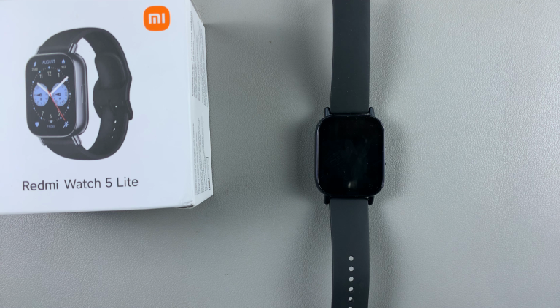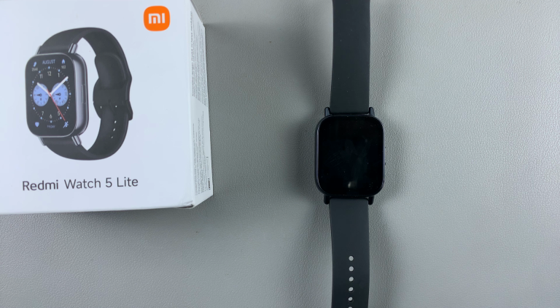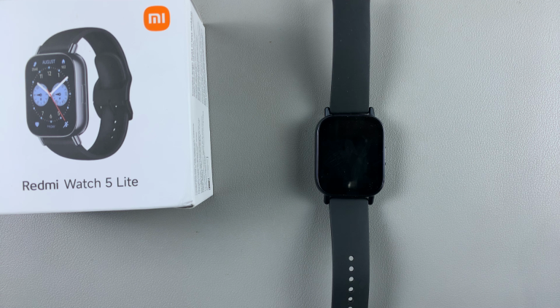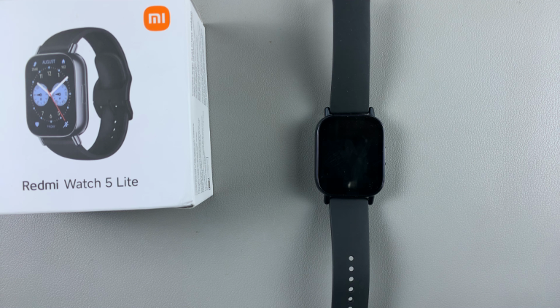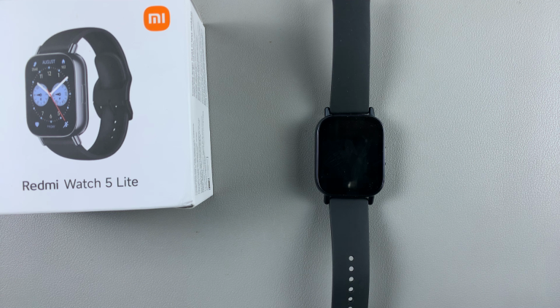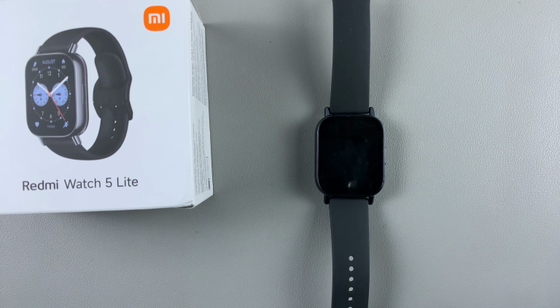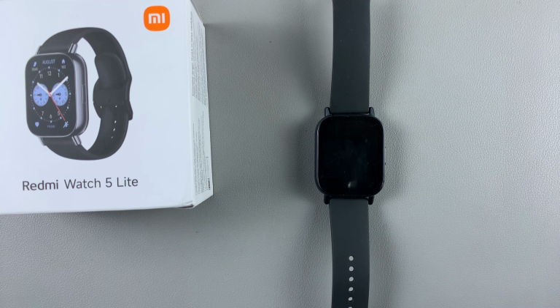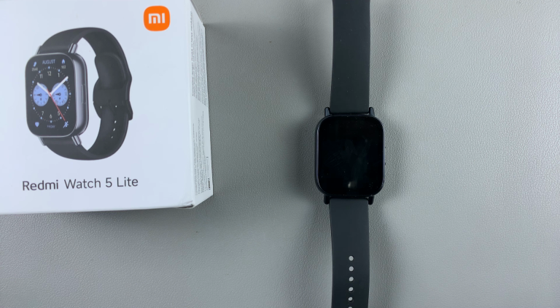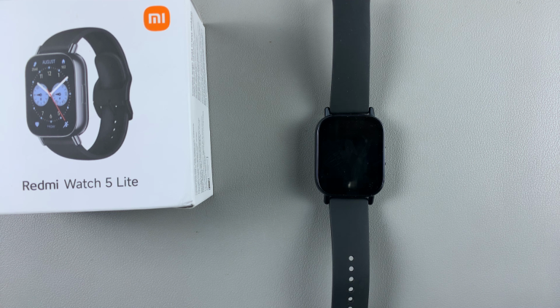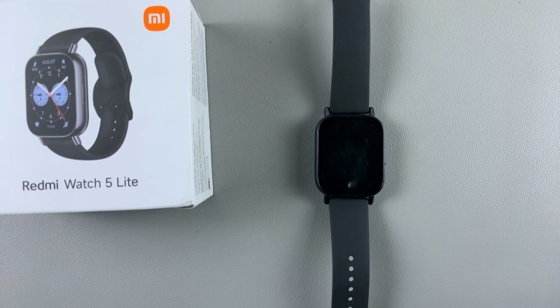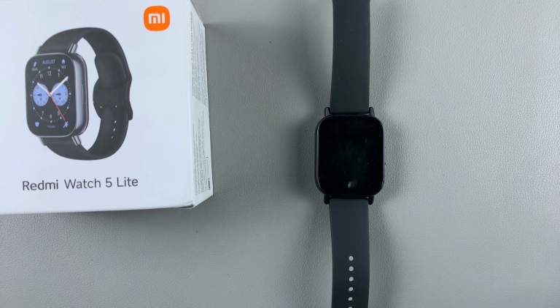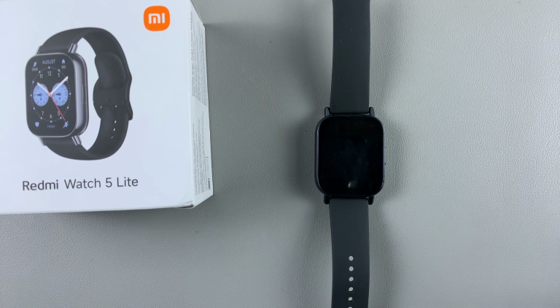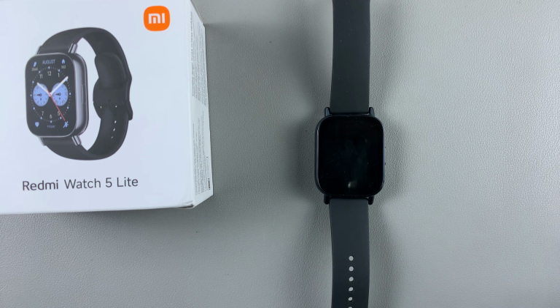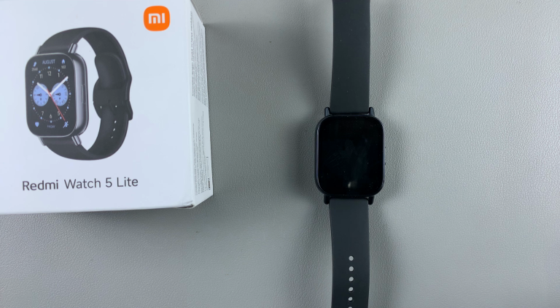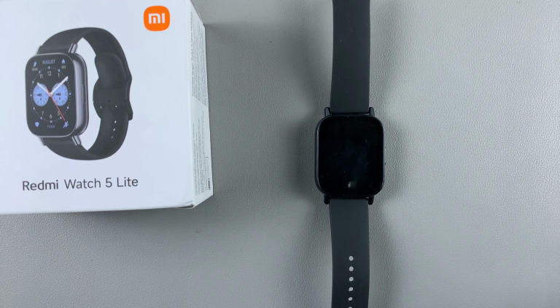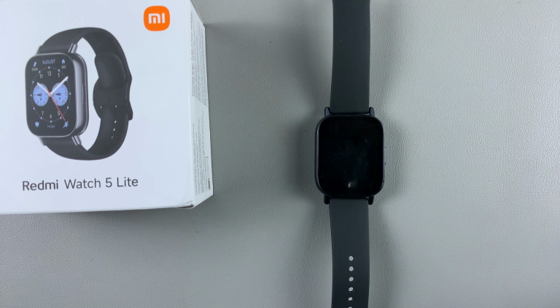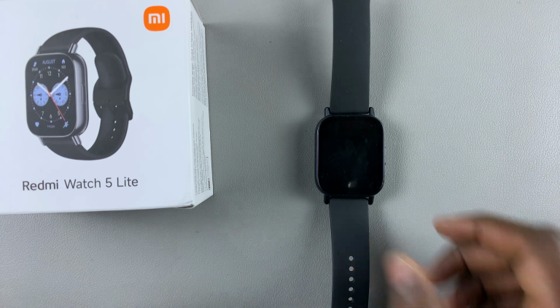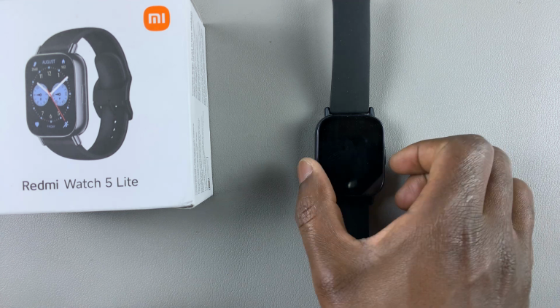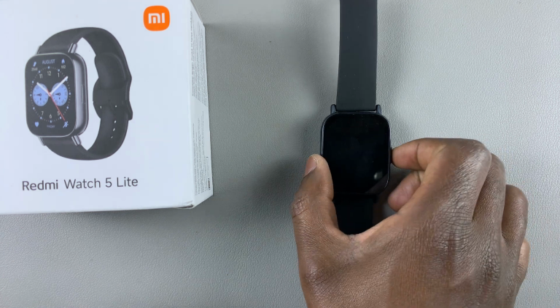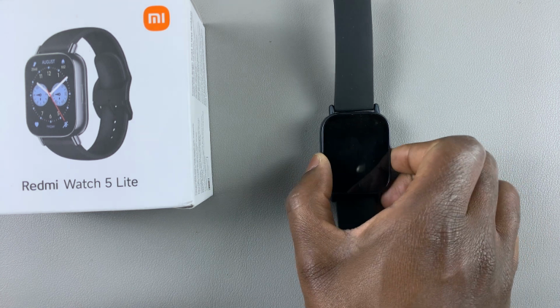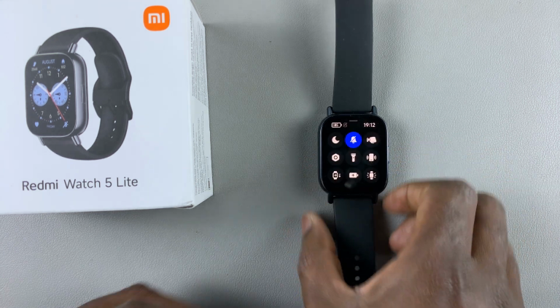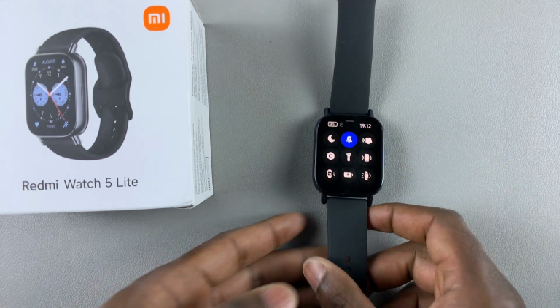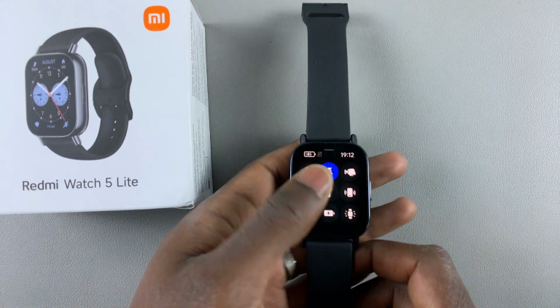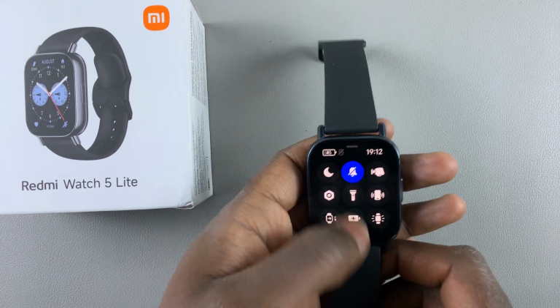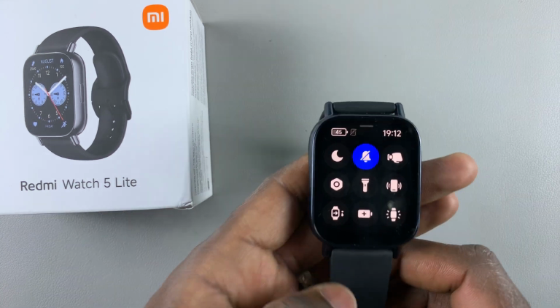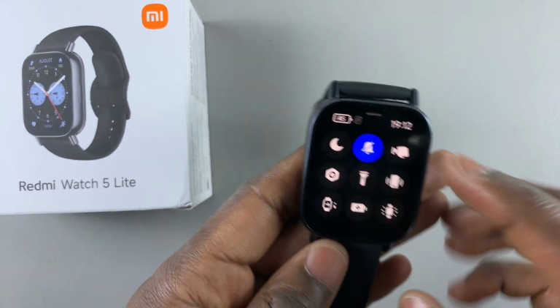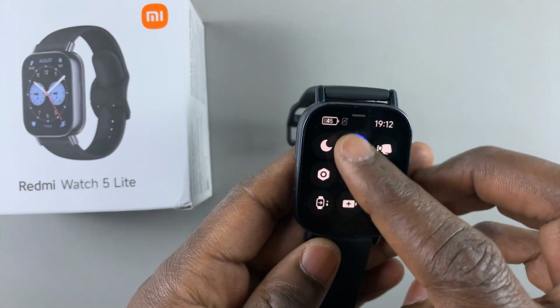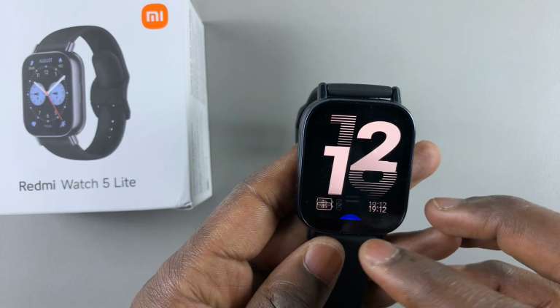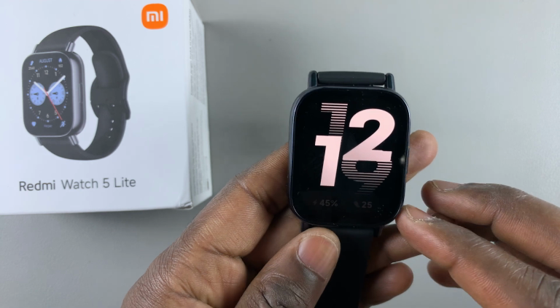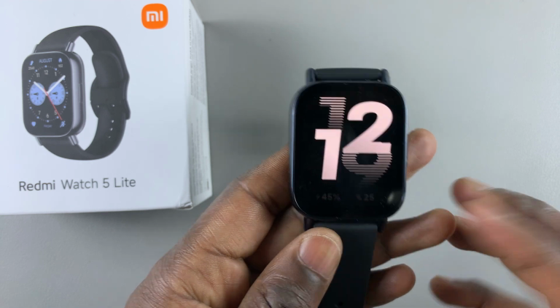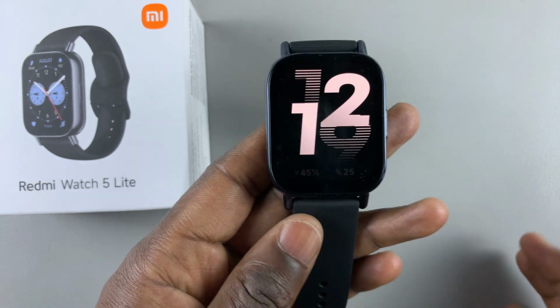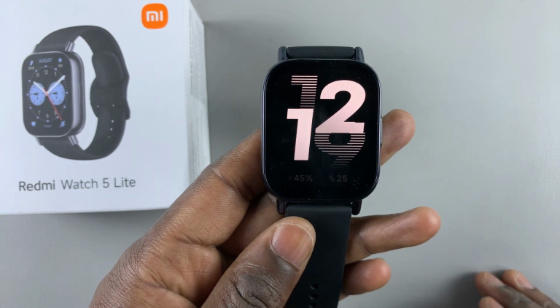I have the Redmi Watch 5 Lite and in today's video I'll show you how to enable or disable tap to wake on this watch and also on the Redmi Watch 5 Active. The process is the same.